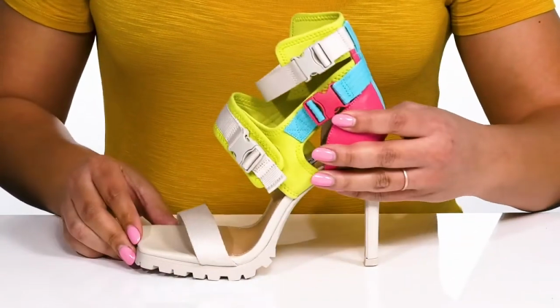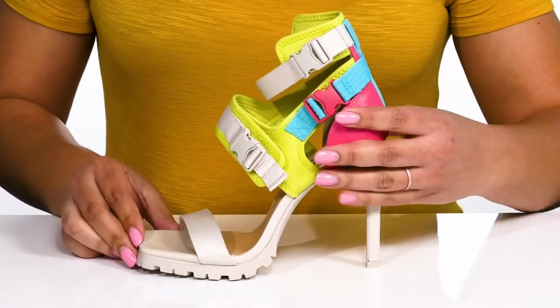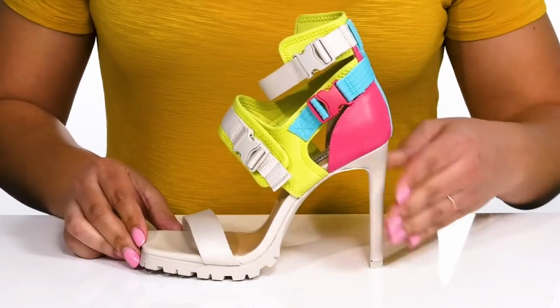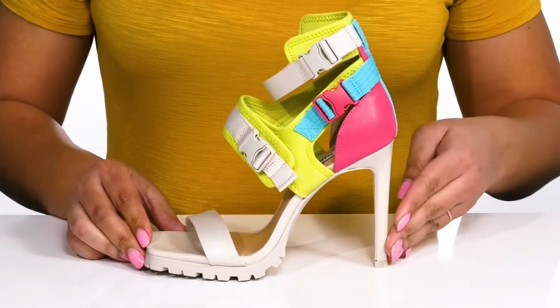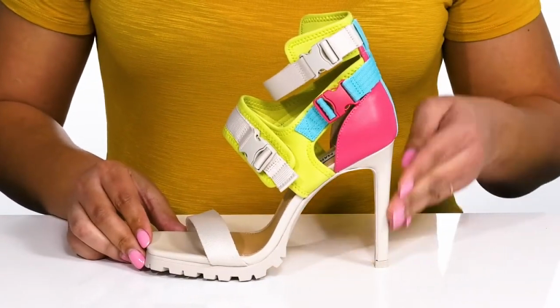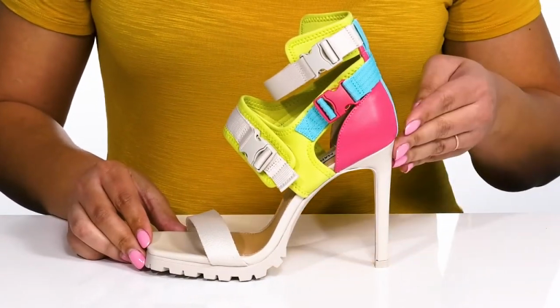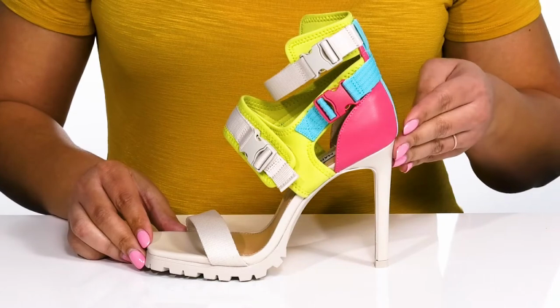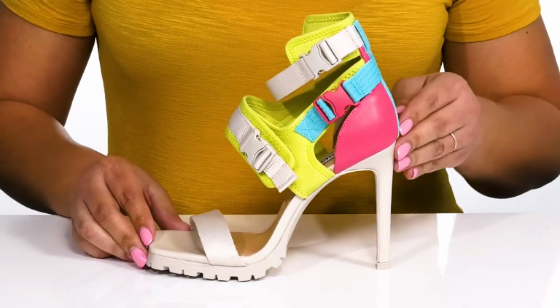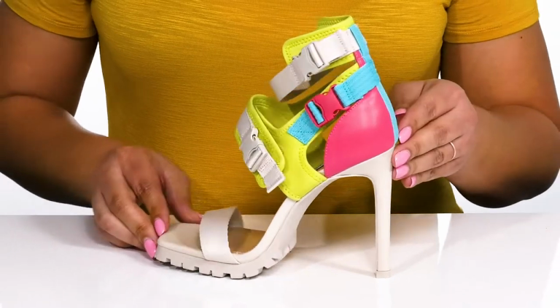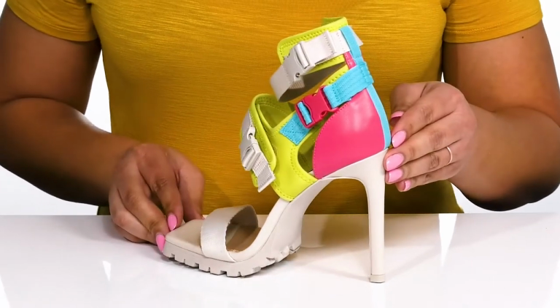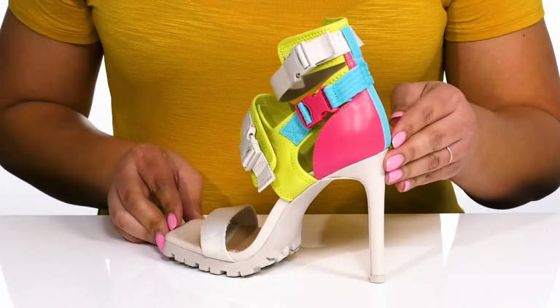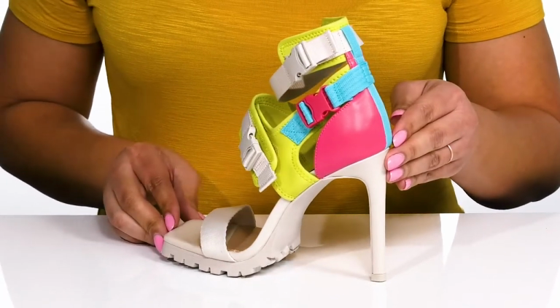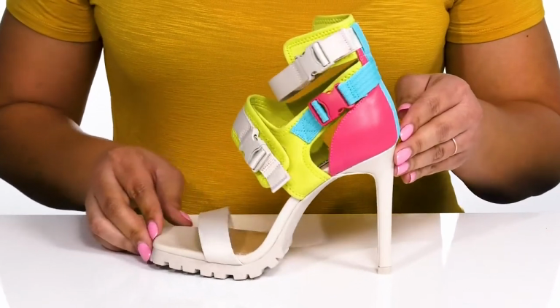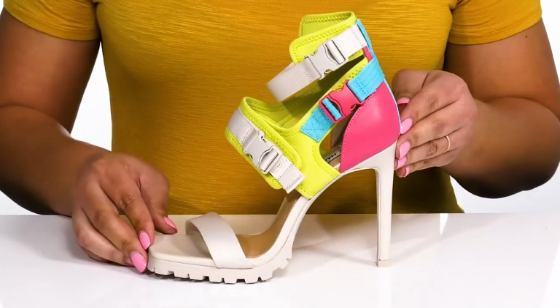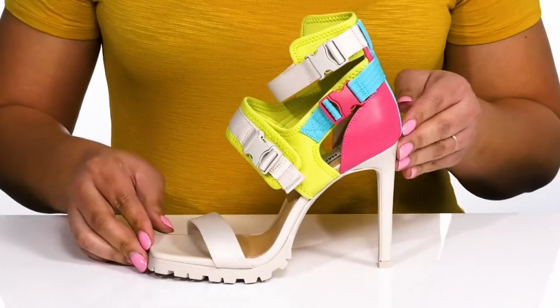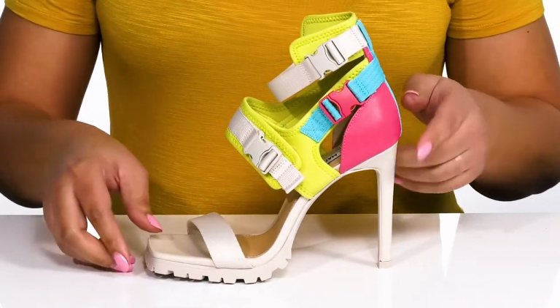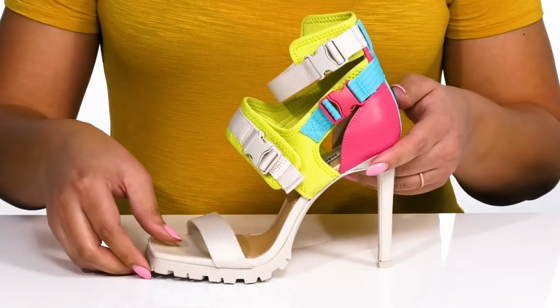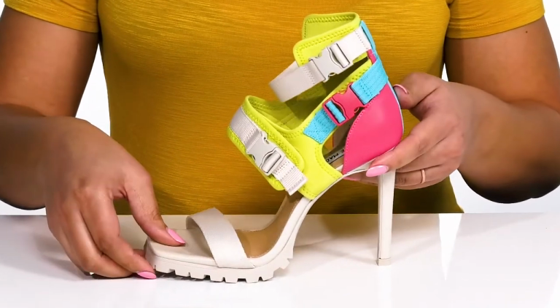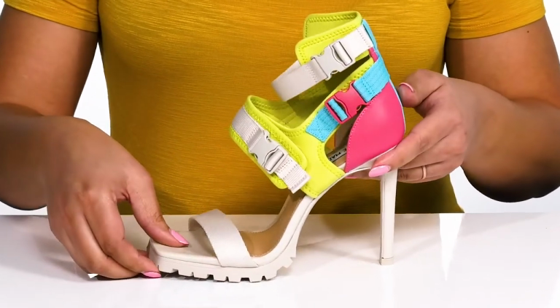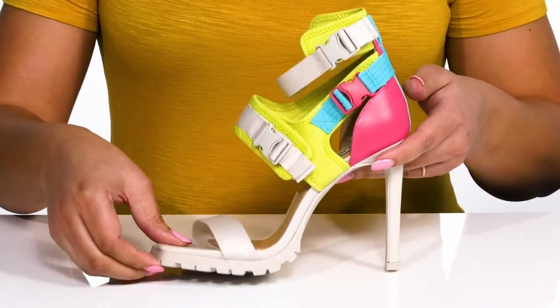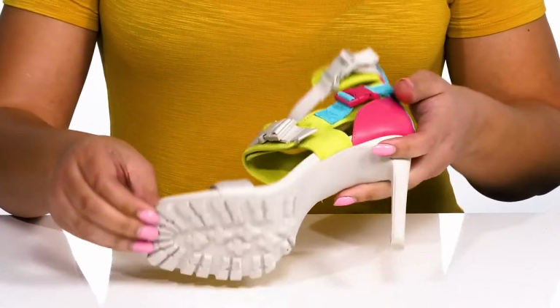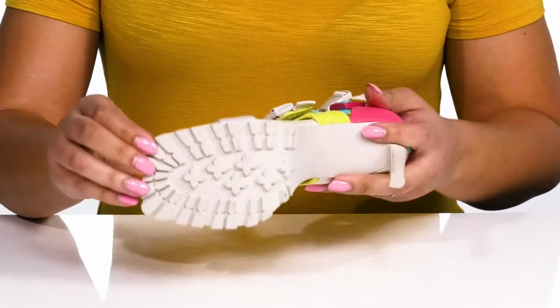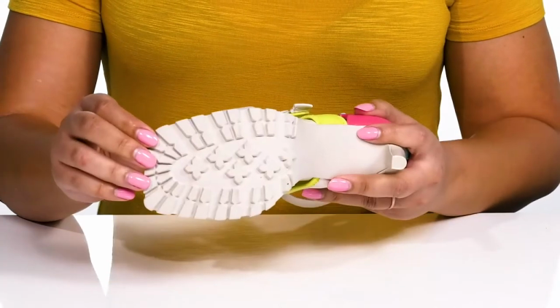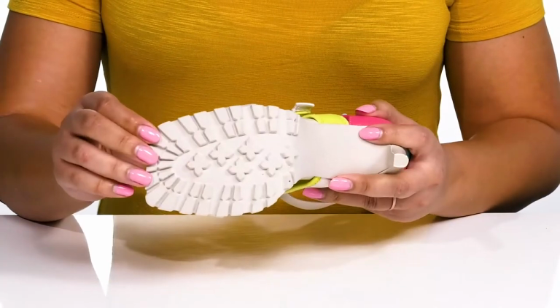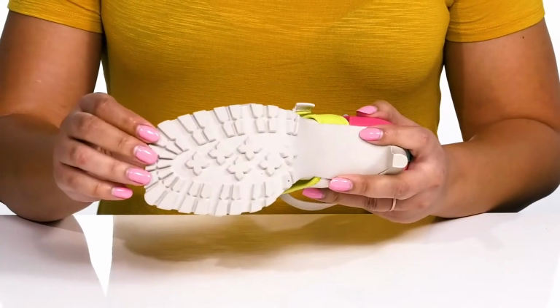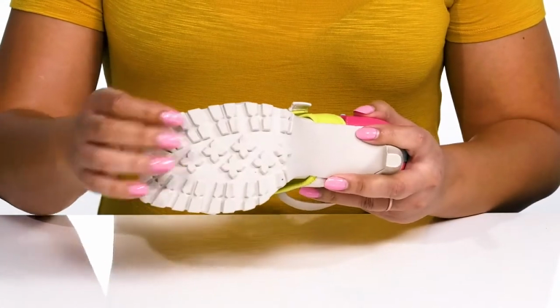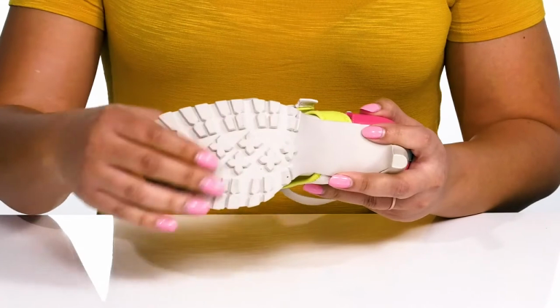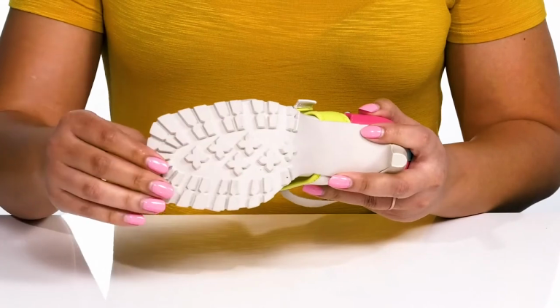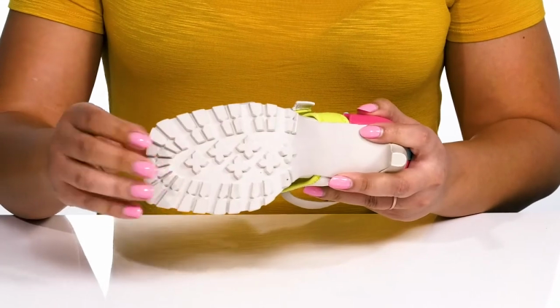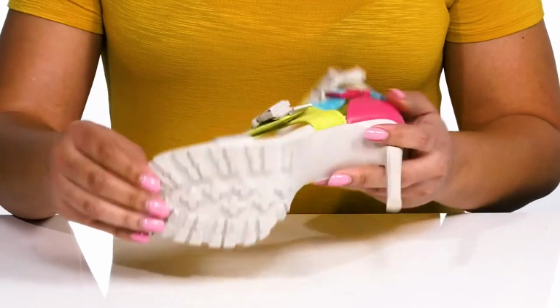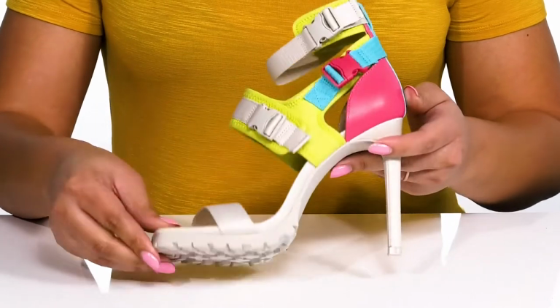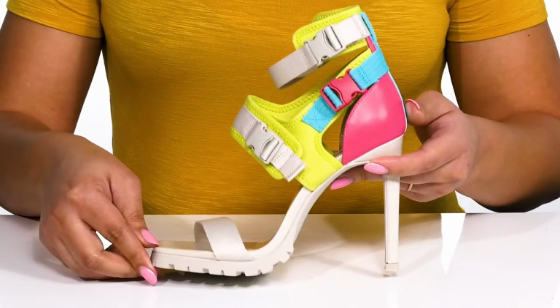You'll get a little over a four inch boost in height with a stiletto heel at the back, and it's all on top of a durable synthetic outsole that has lugs to keep you stable.